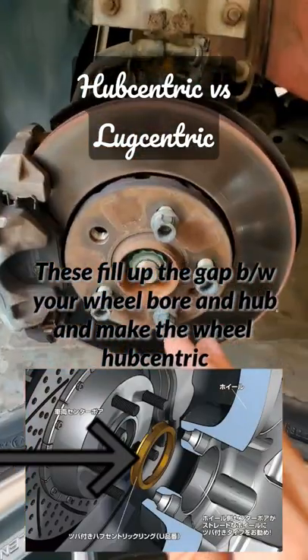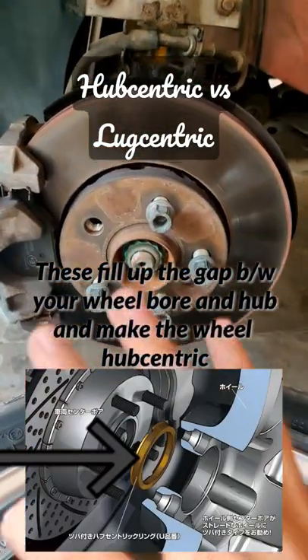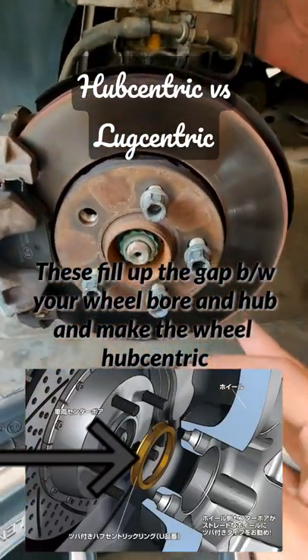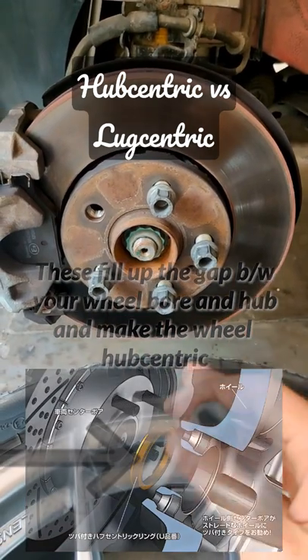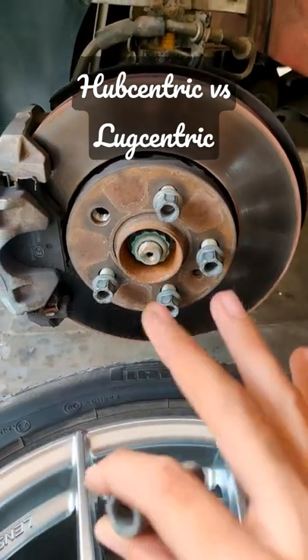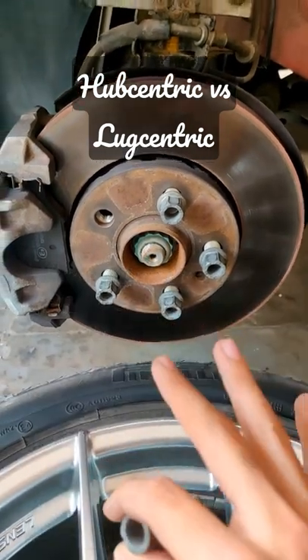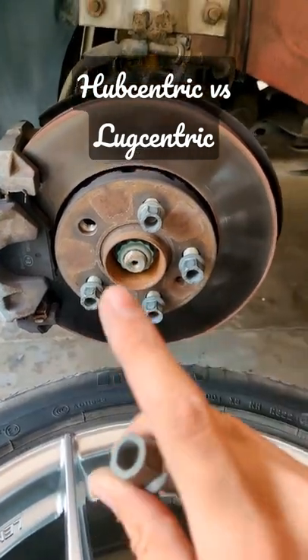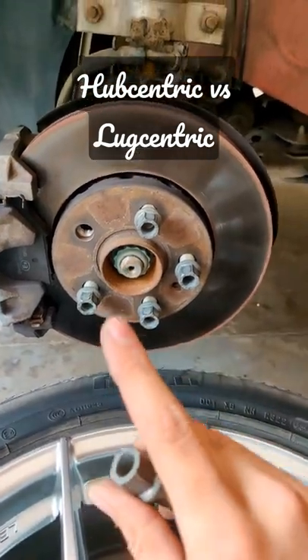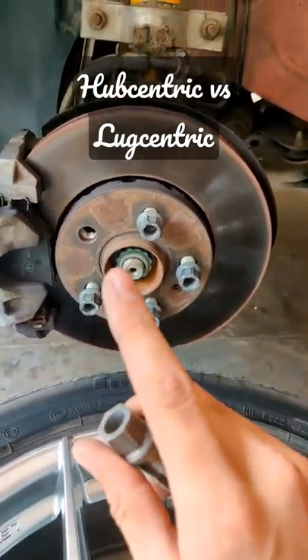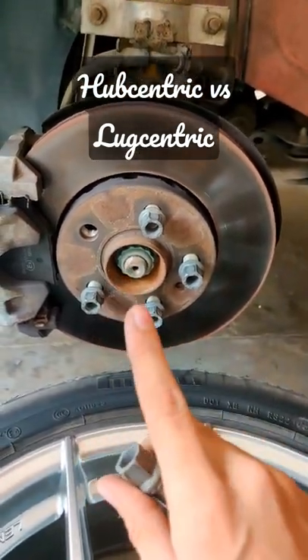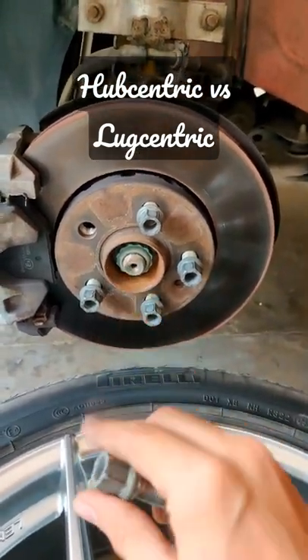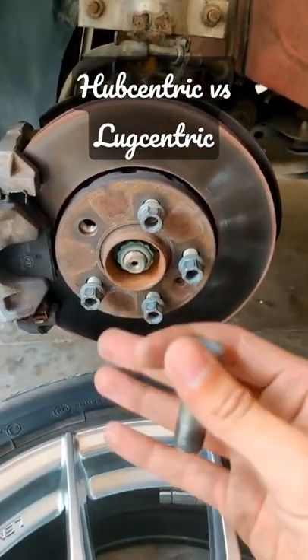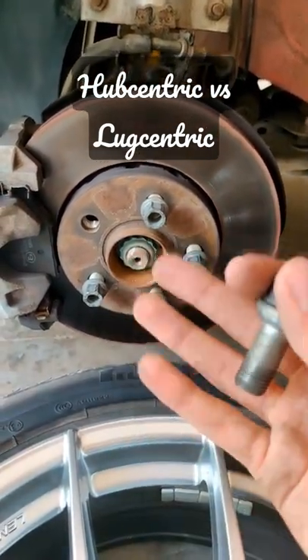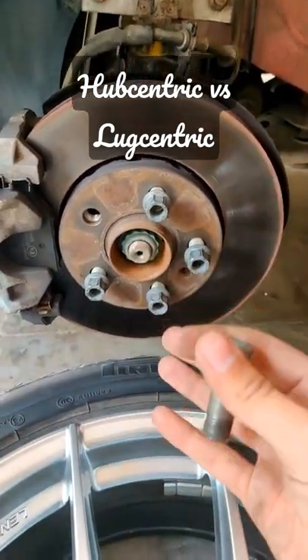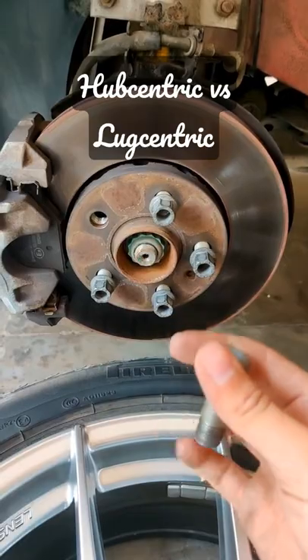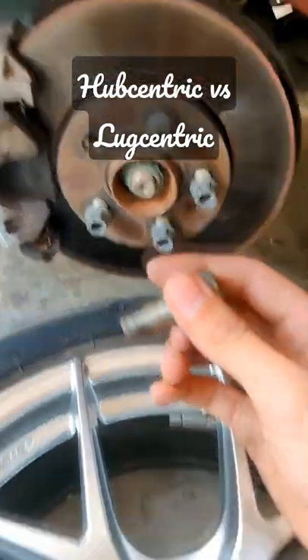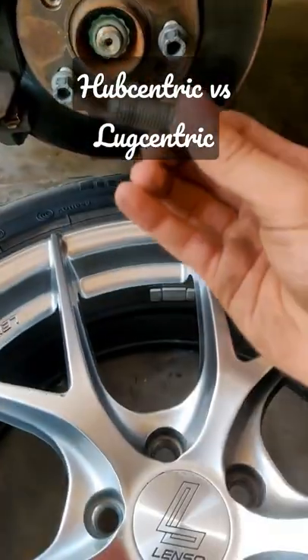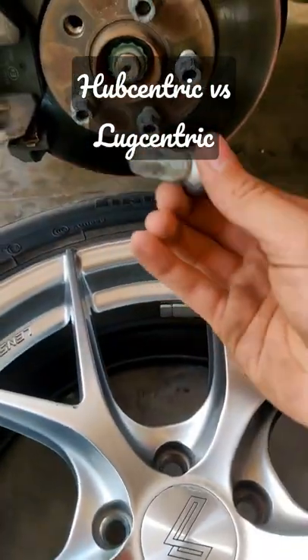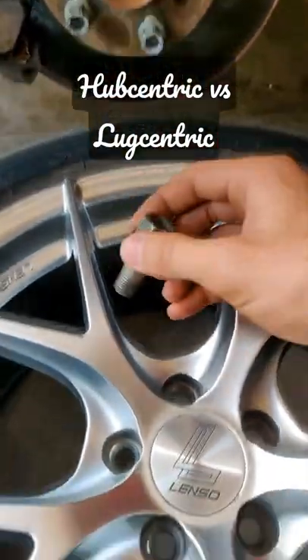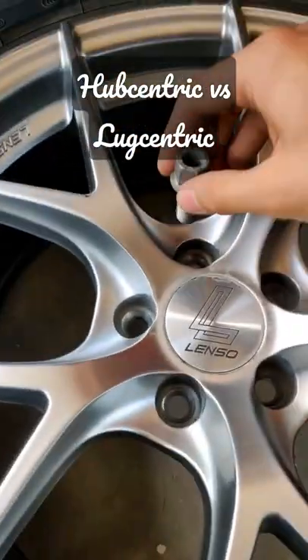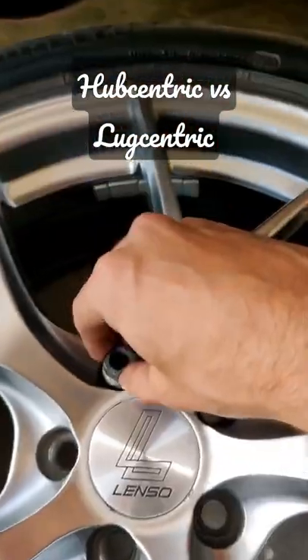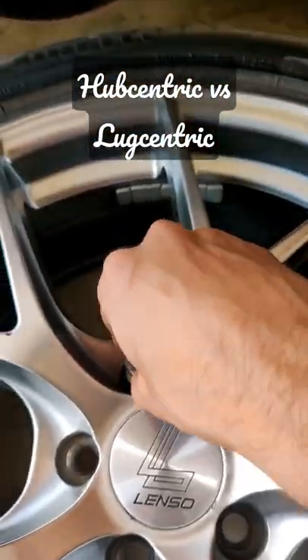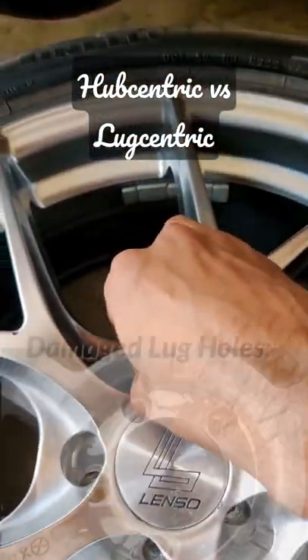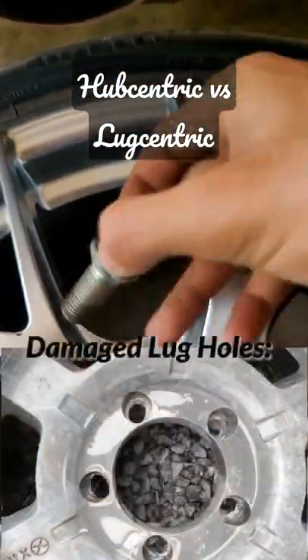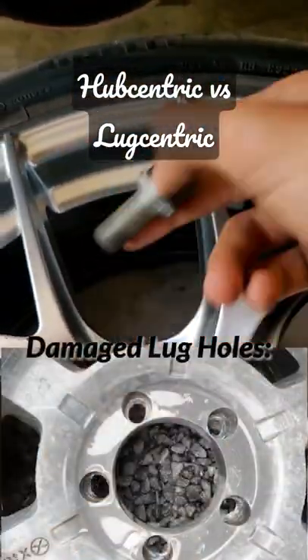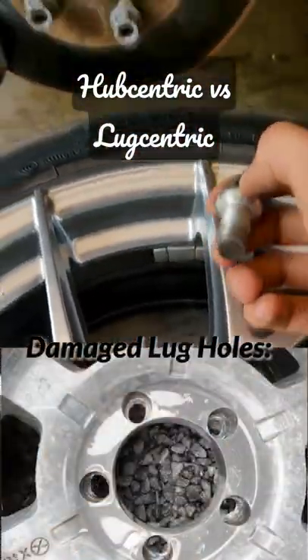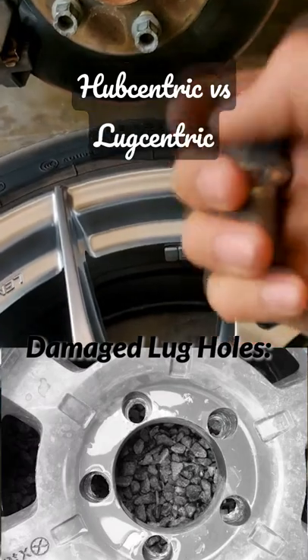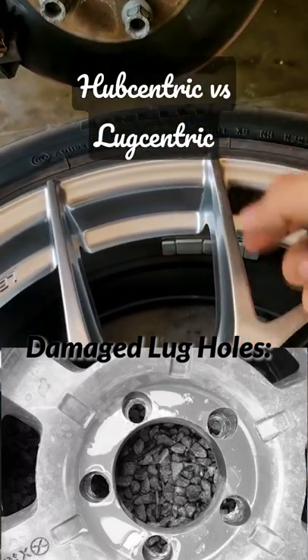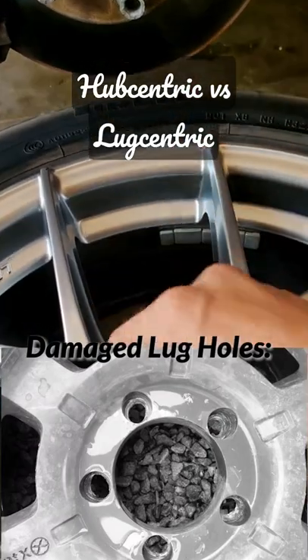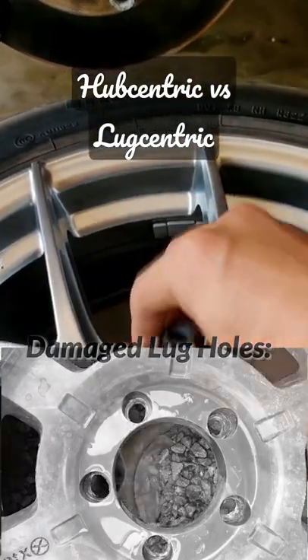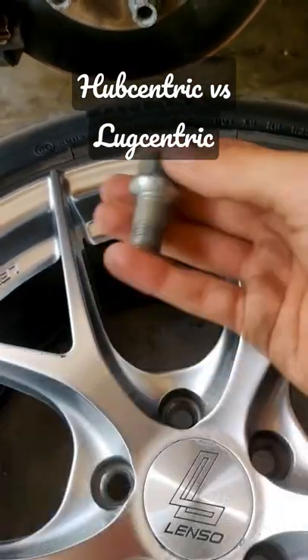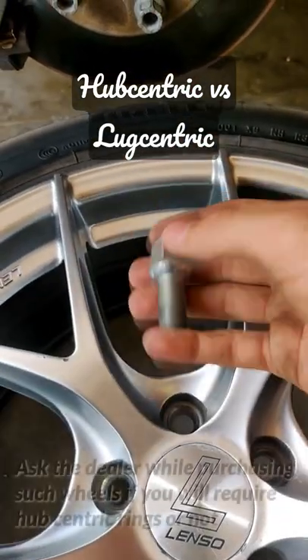What is wrong with the lug centric wheel though? With a lug centric wheel at higher speeds, you will face wobbling, and under braking you will feel vibrations. And in general, the stud or bolt will bite into the holes where the bolt goes, because the entire weight of the wheel is on the bolts or the studs.